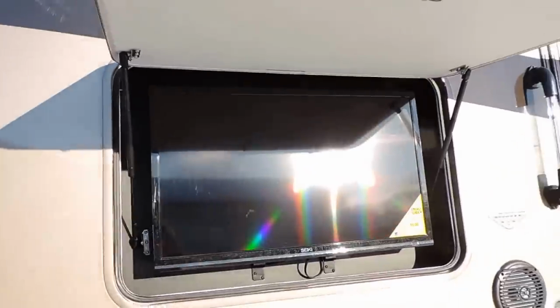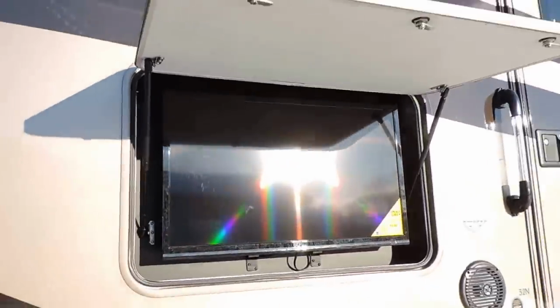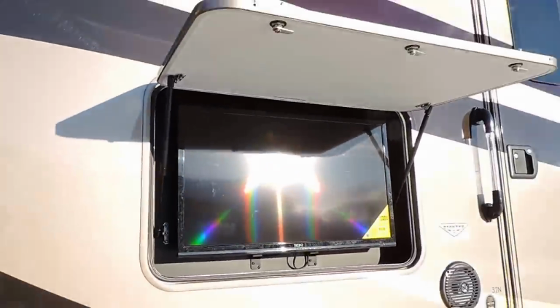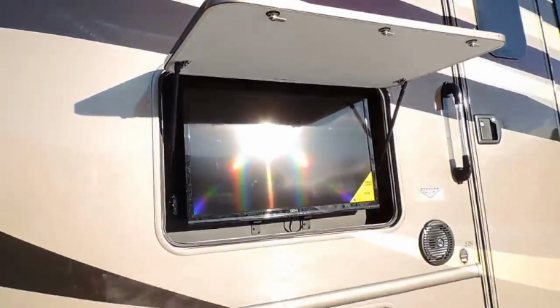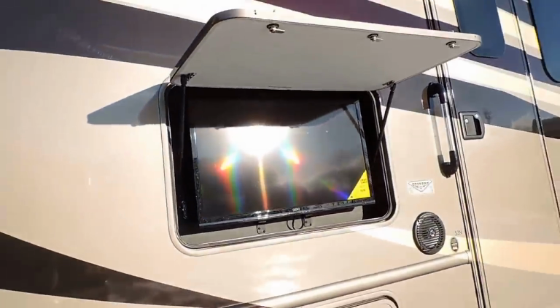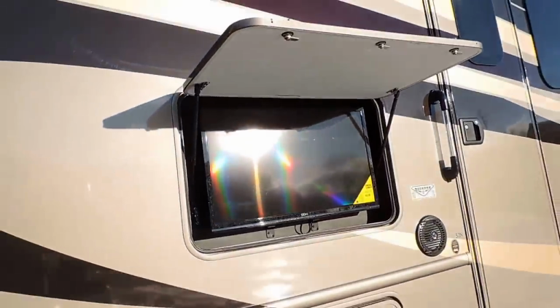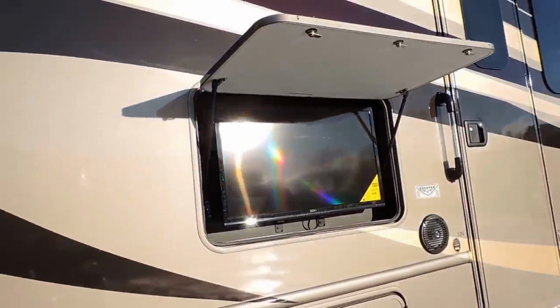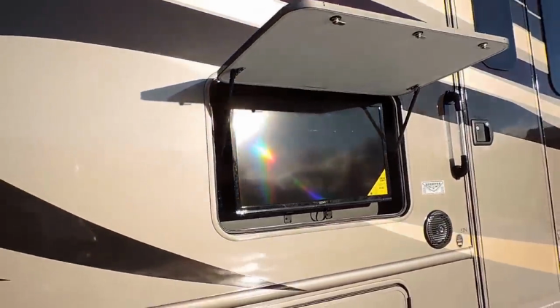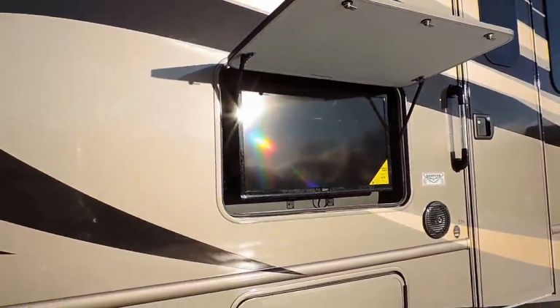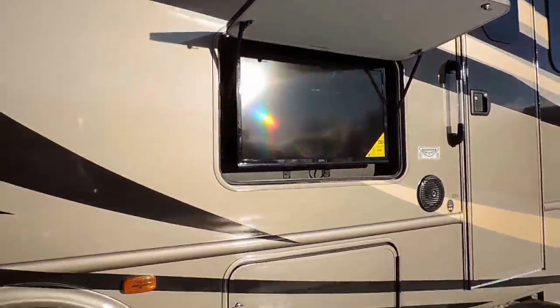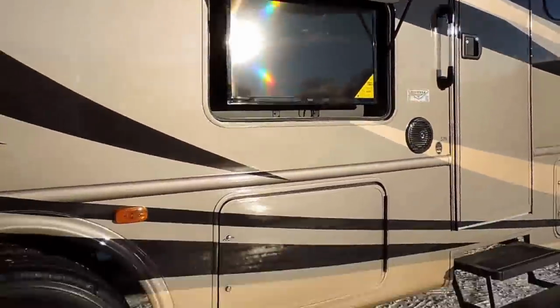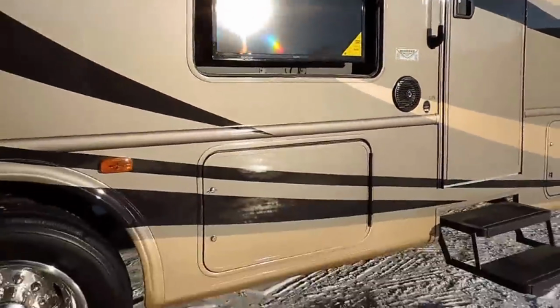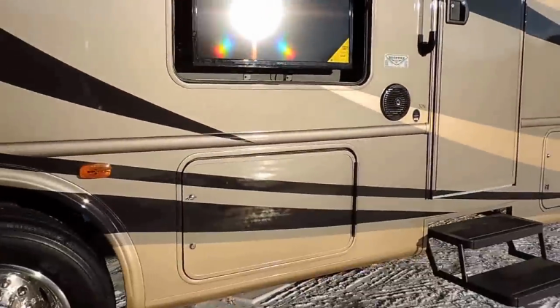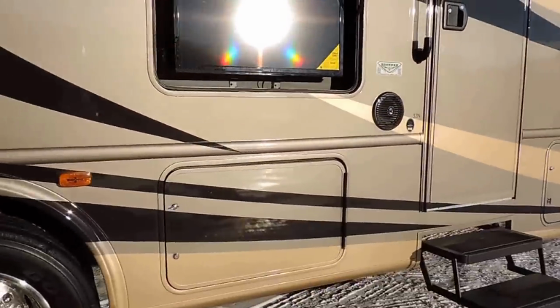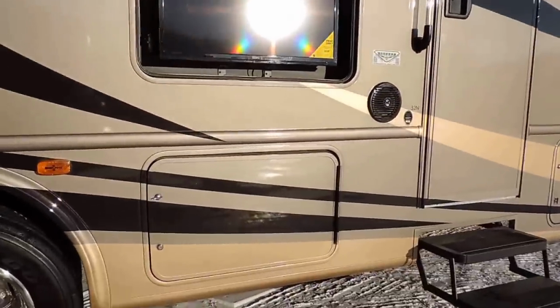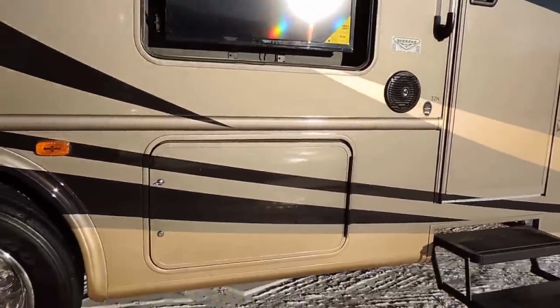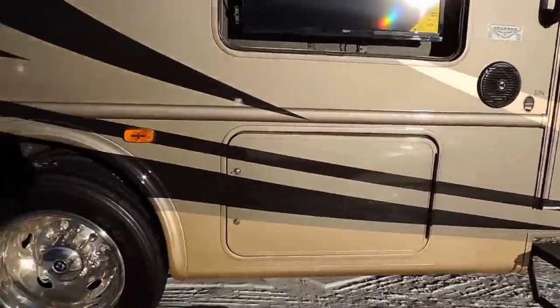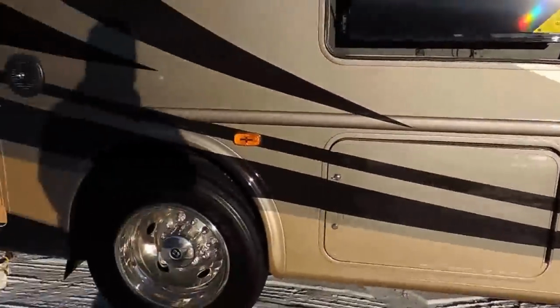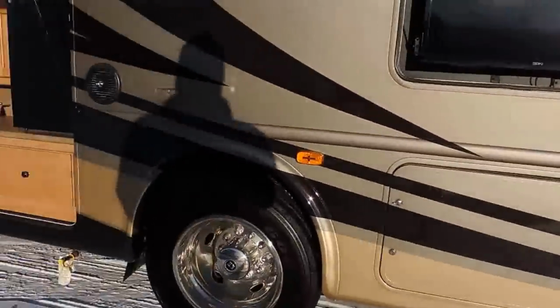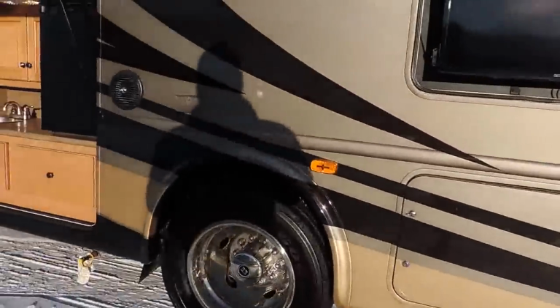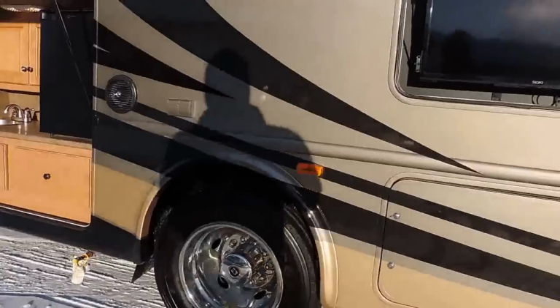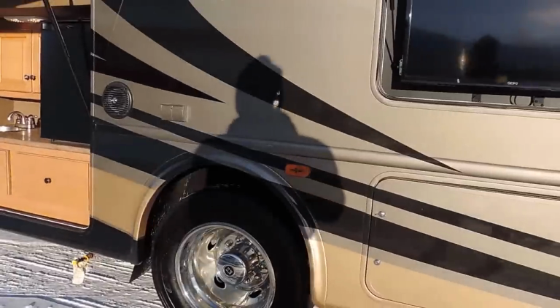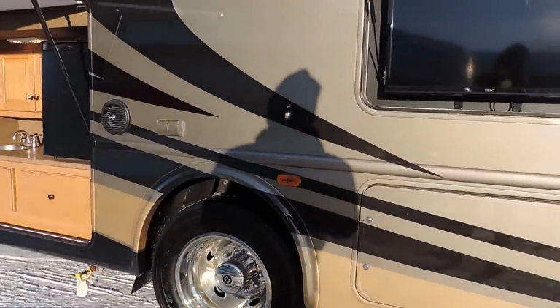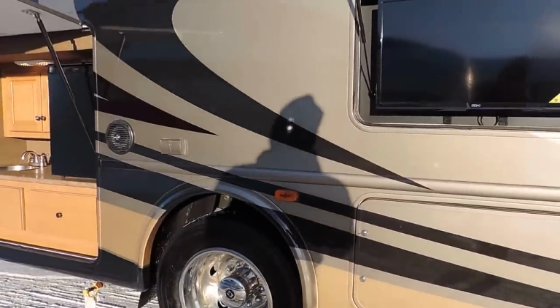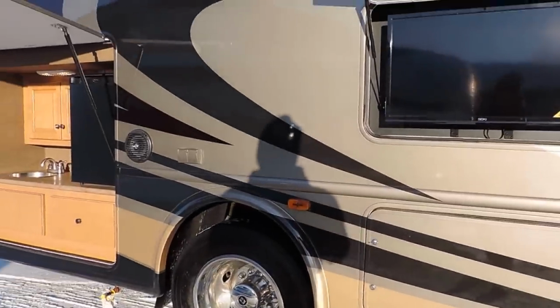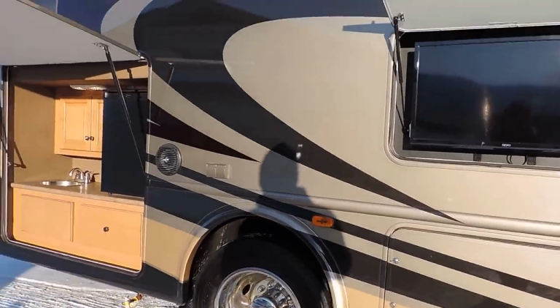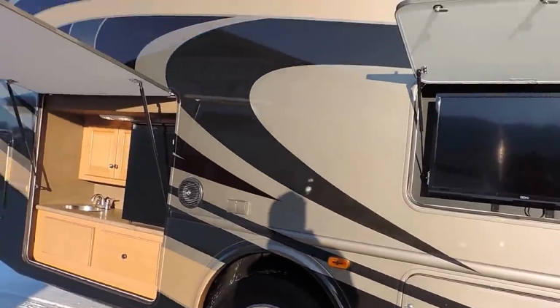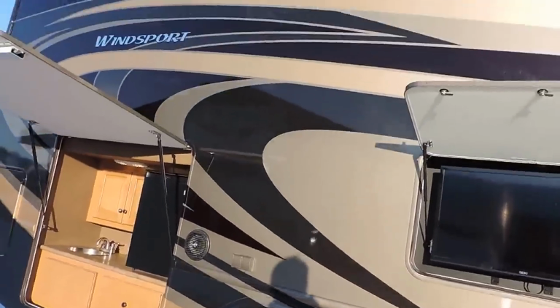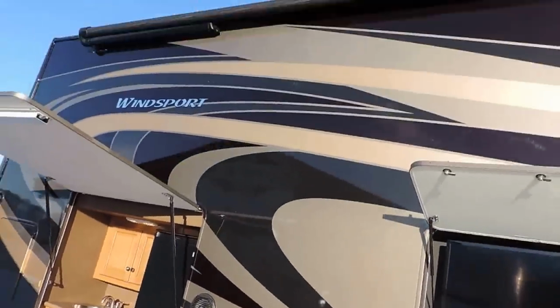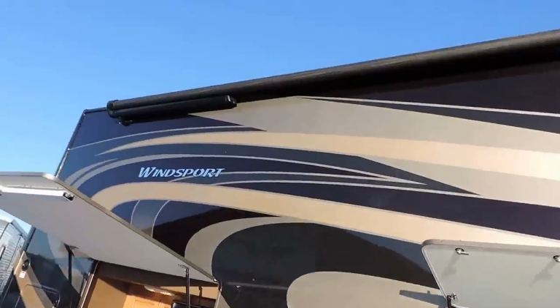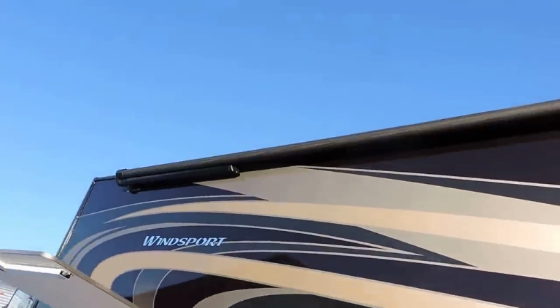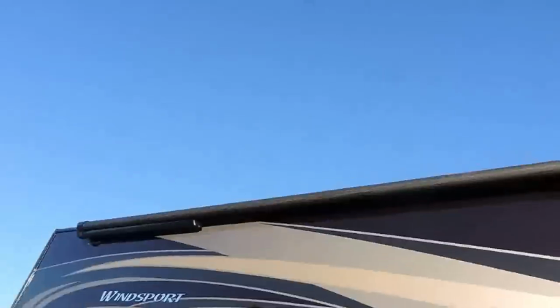There's an outside flat screen TV here — a nice little flat screen. More storage down there as well. The unit rides on 19.5-inch Goodyear wheels and tires.